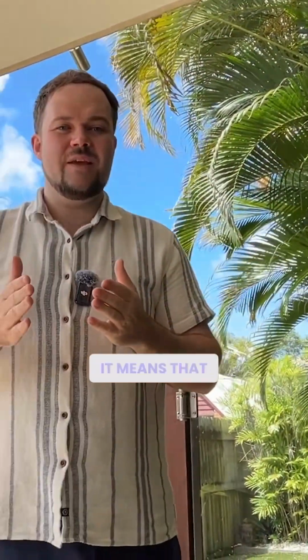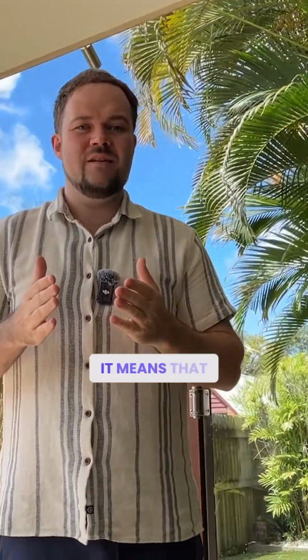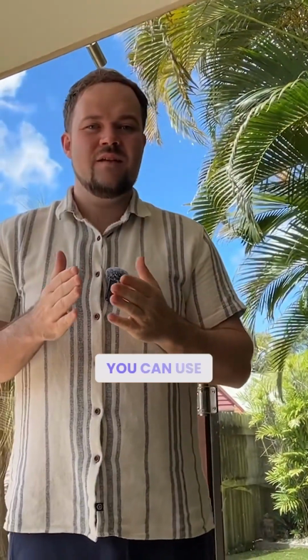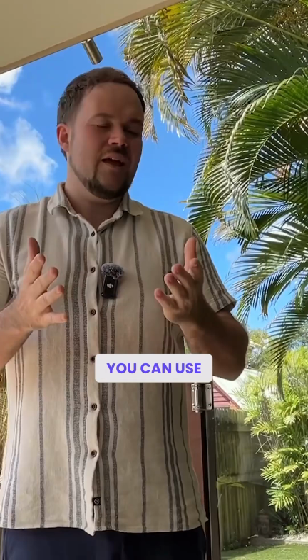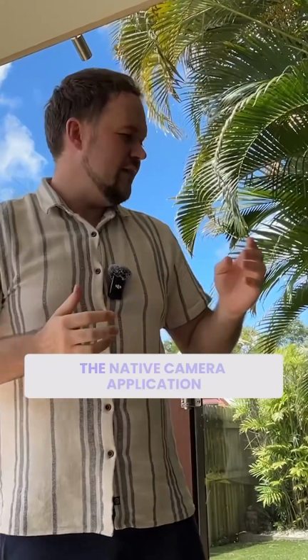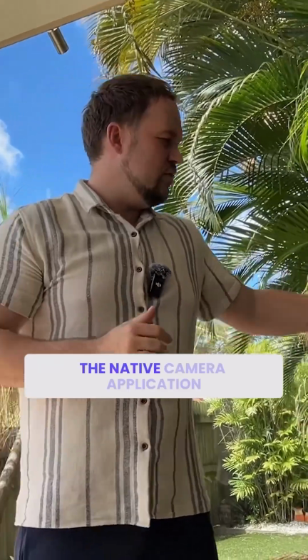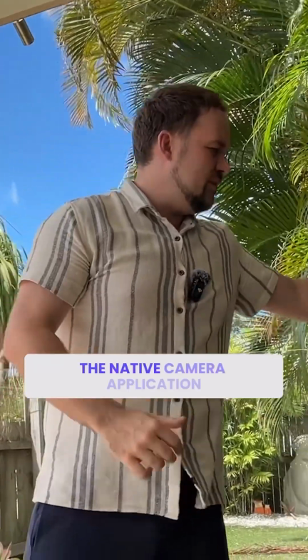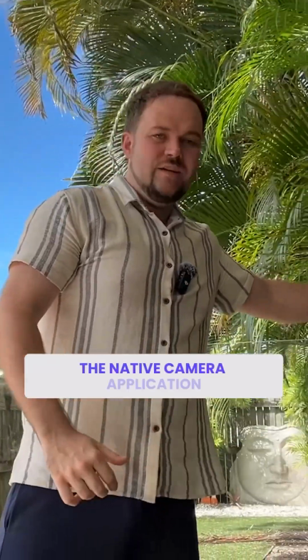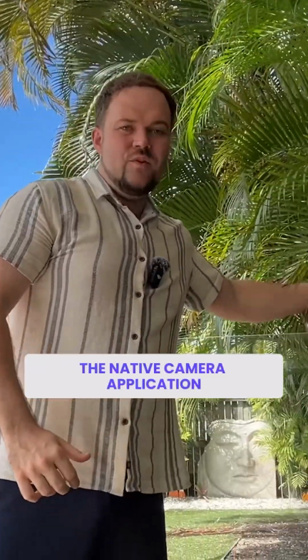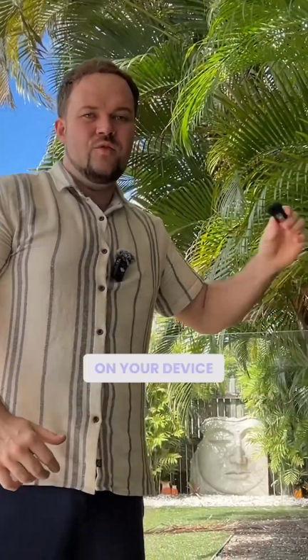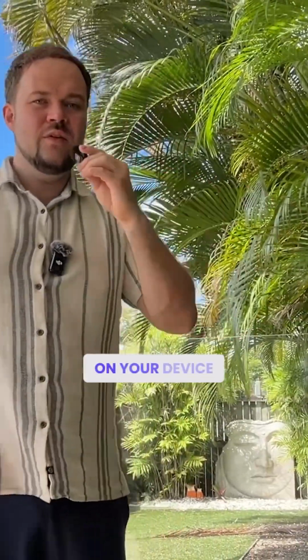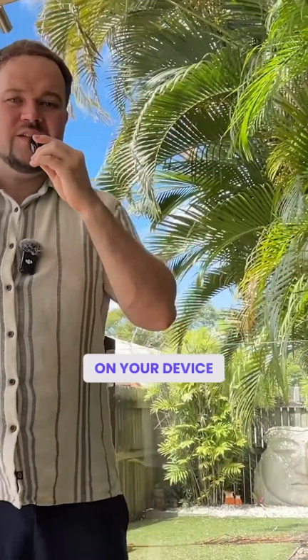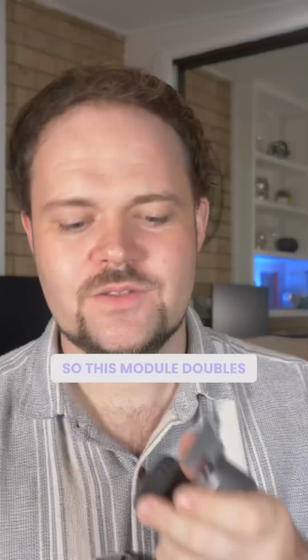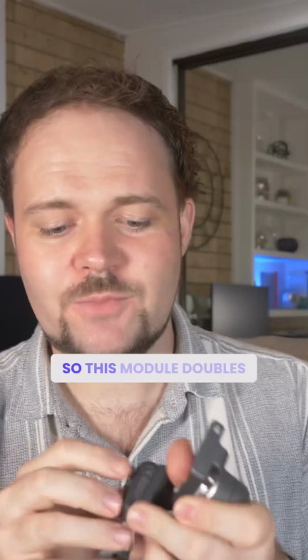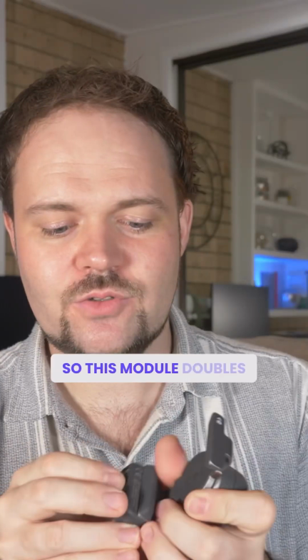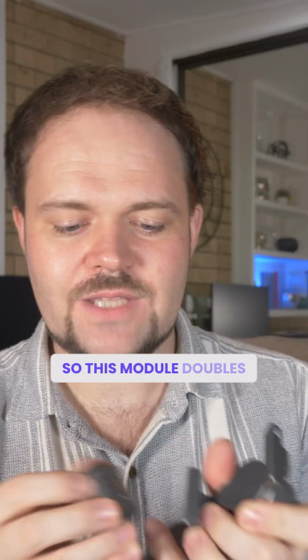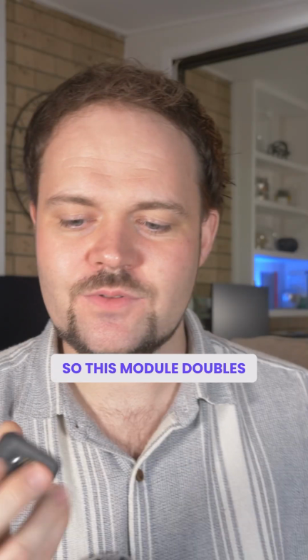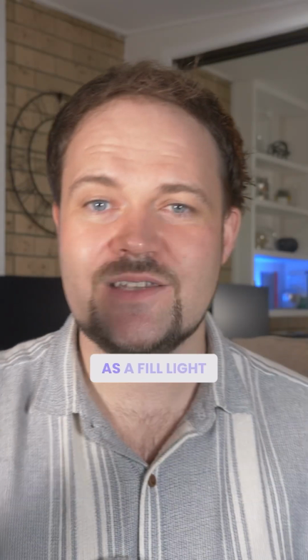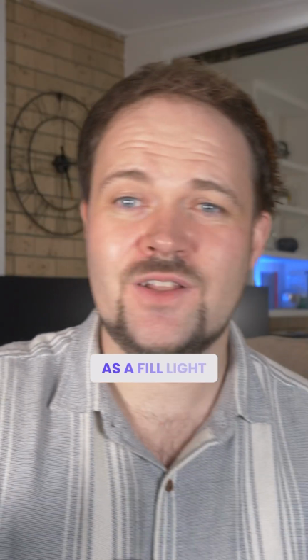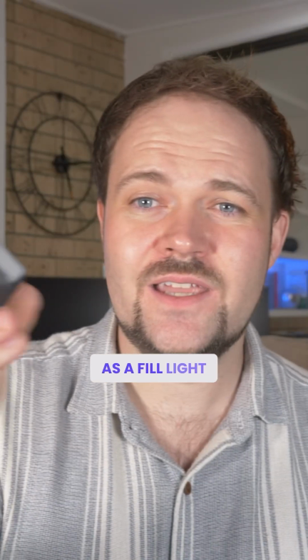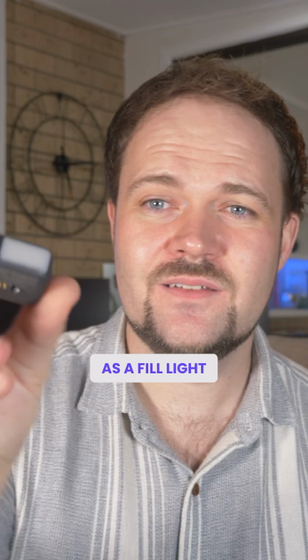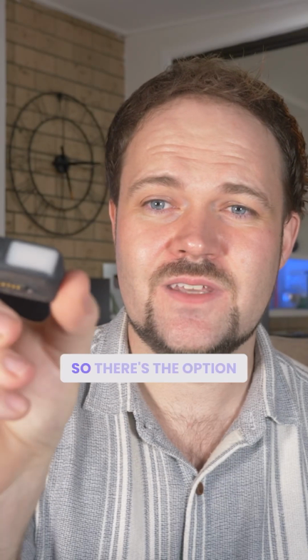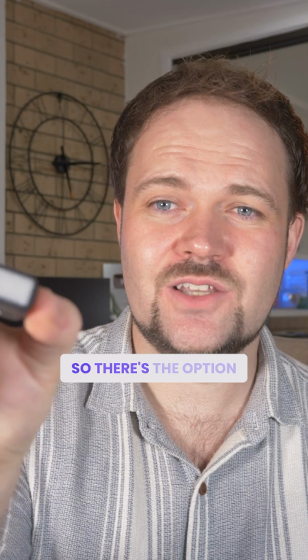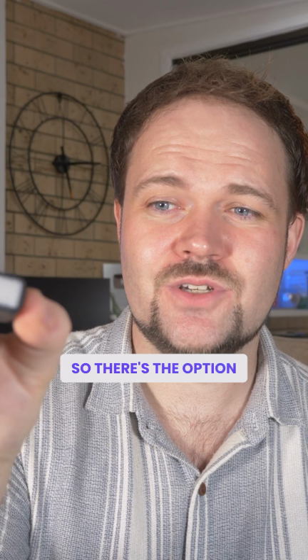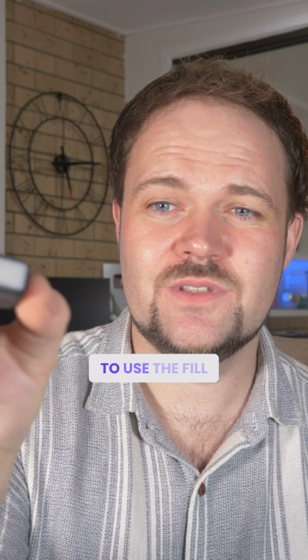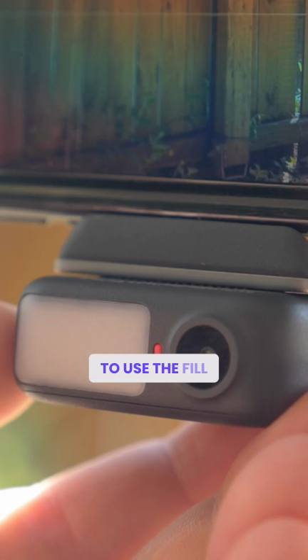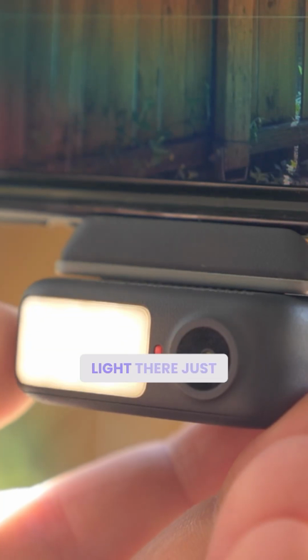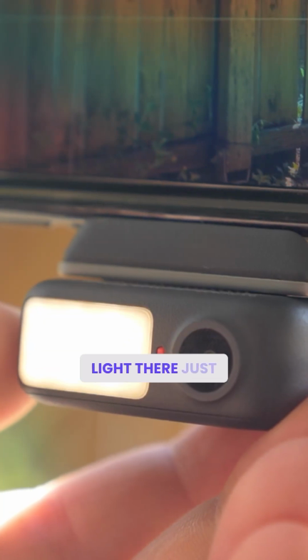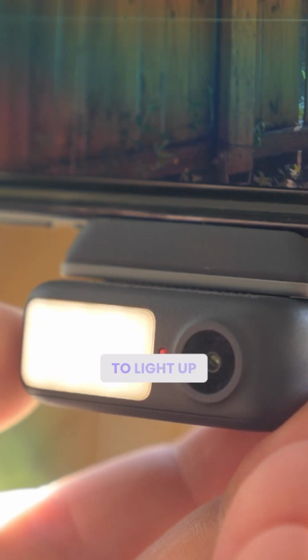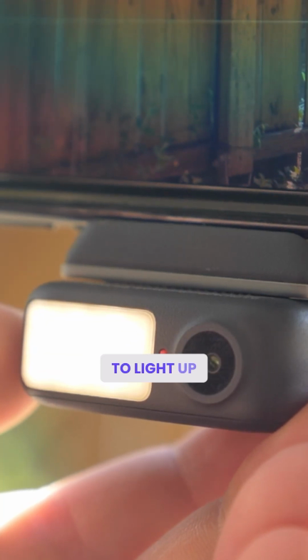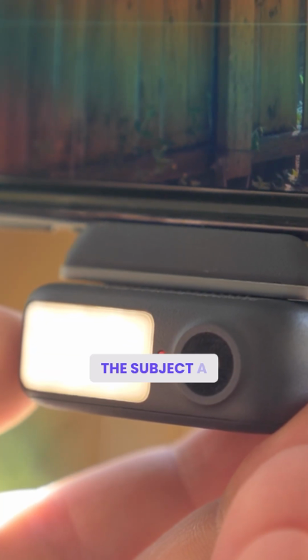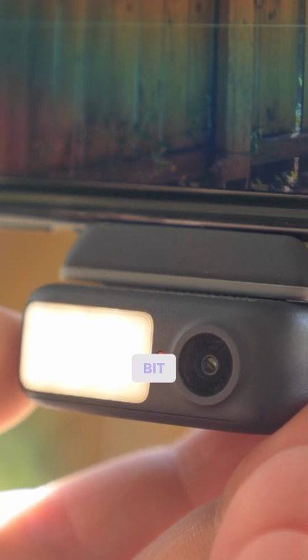It means that you can use the native camera application on your device. This module also doubles as a fill light, so there's the option to use the fill light just to light up the subject a bit.